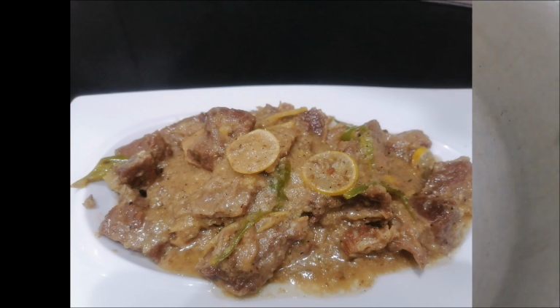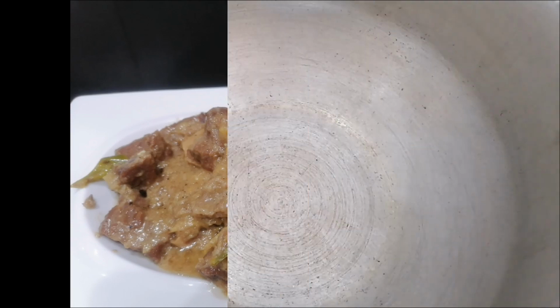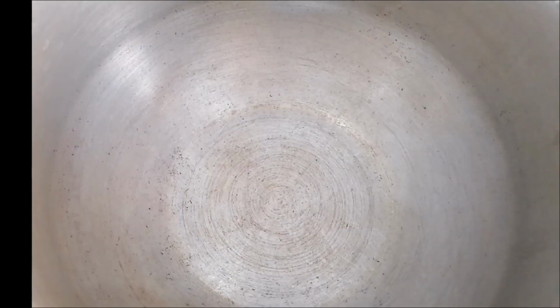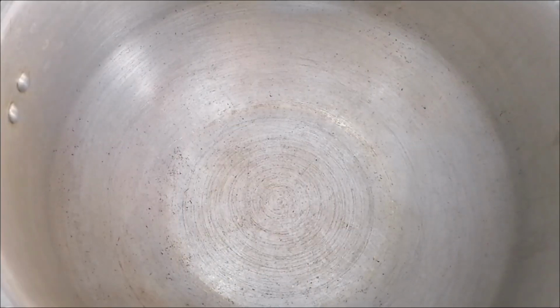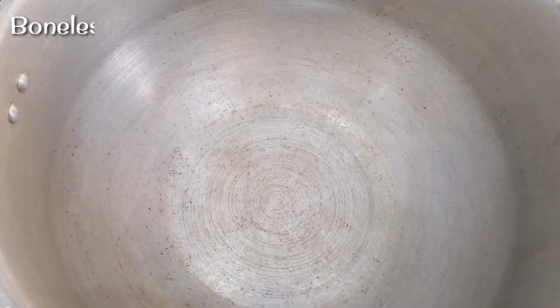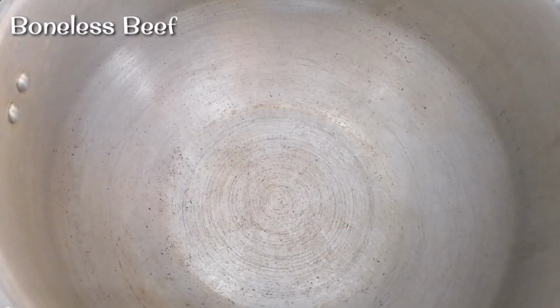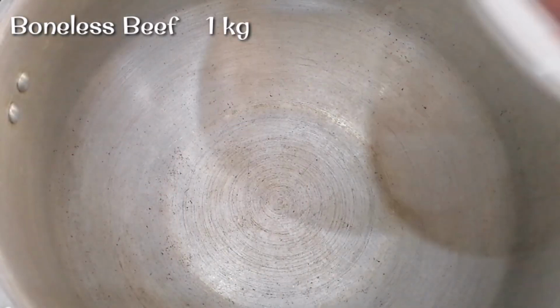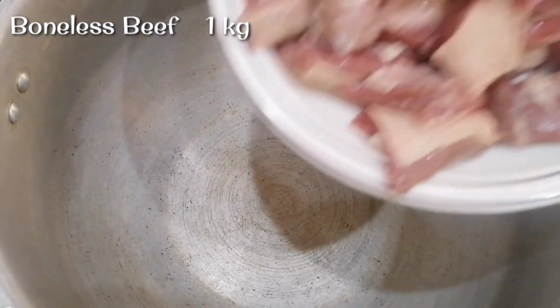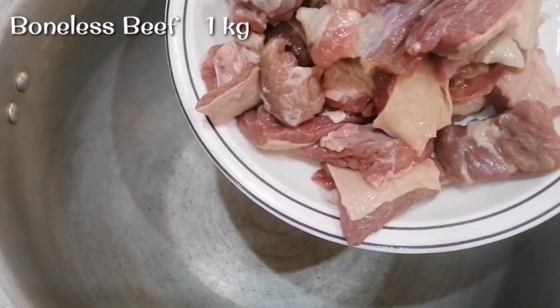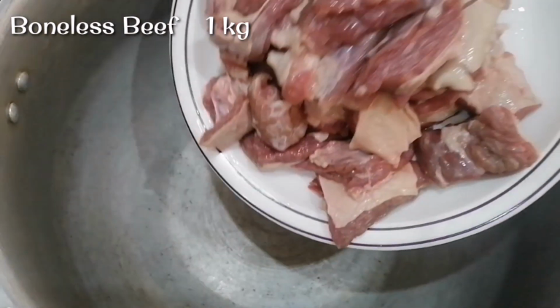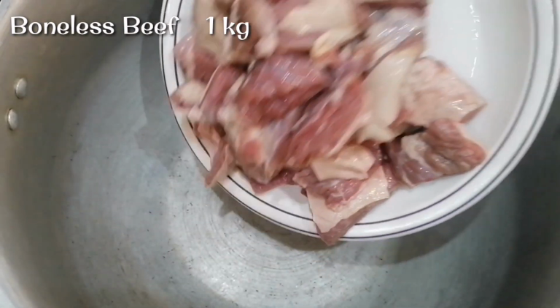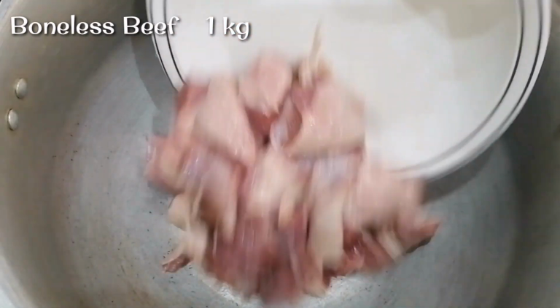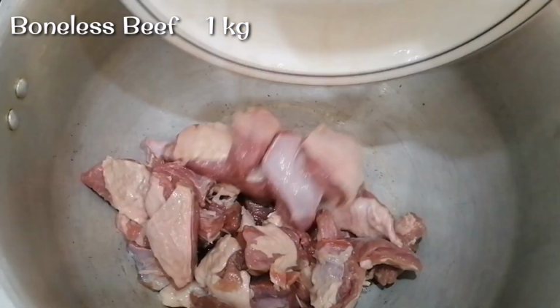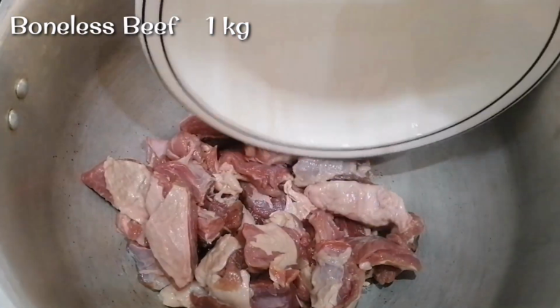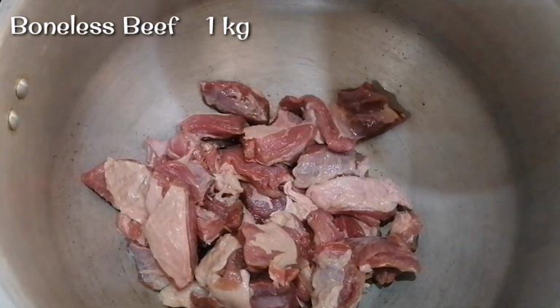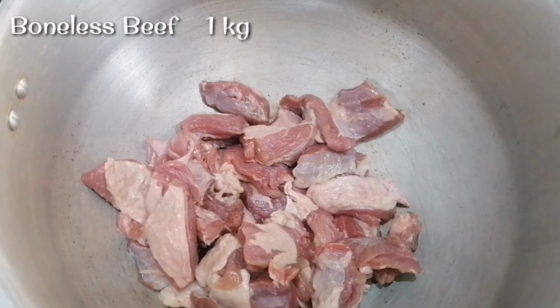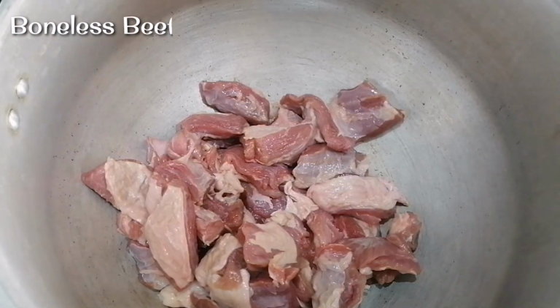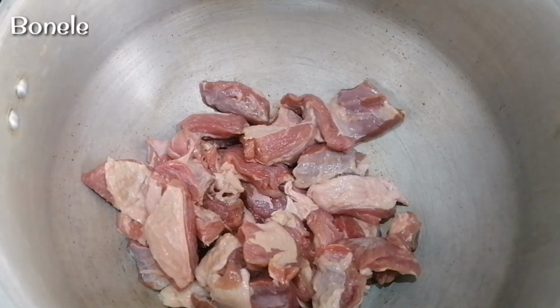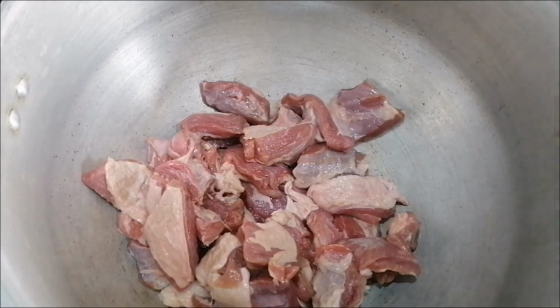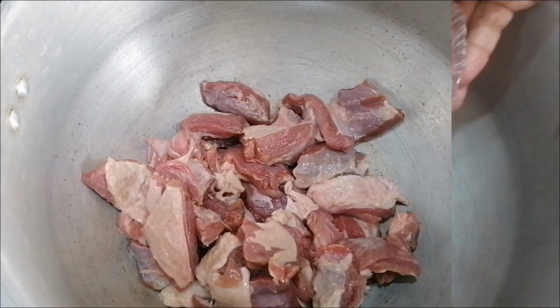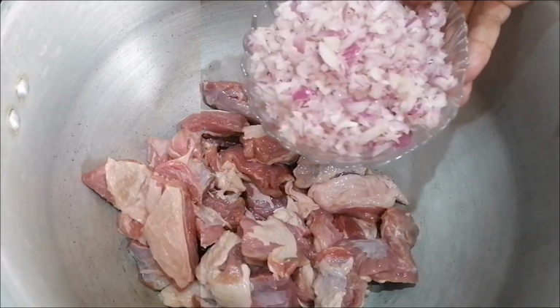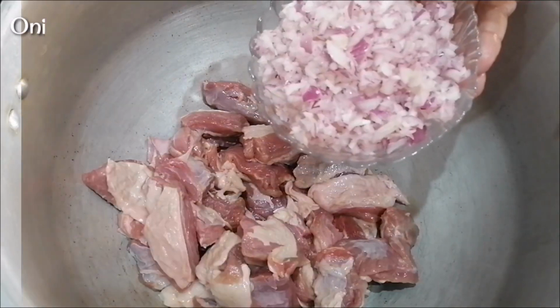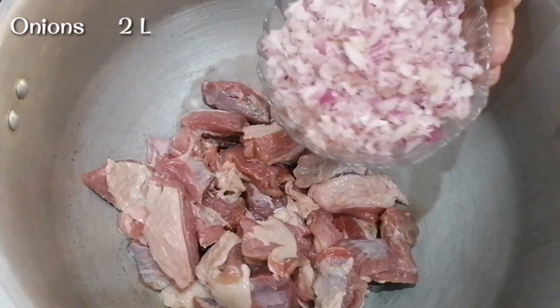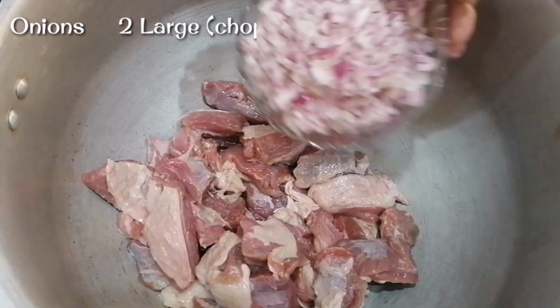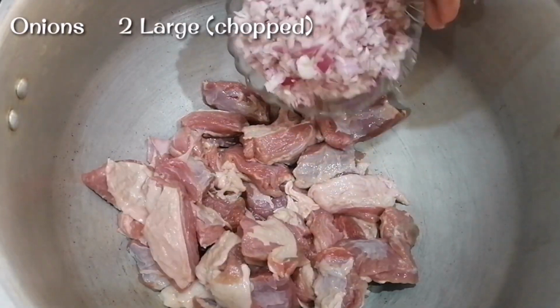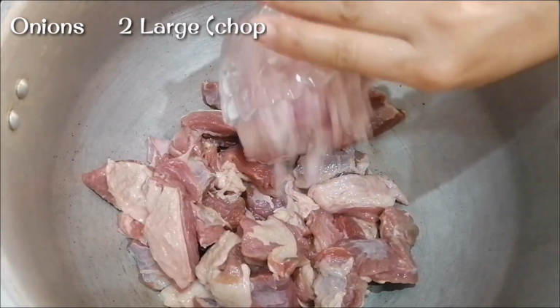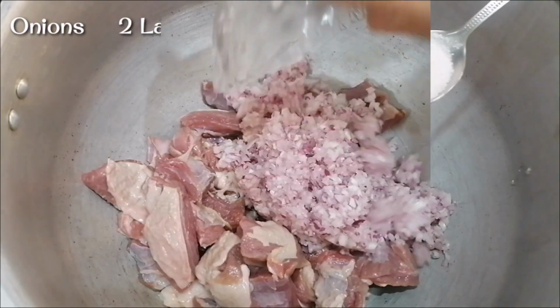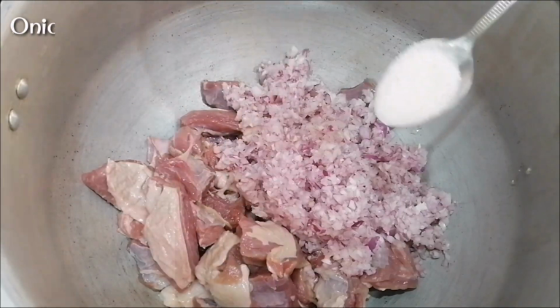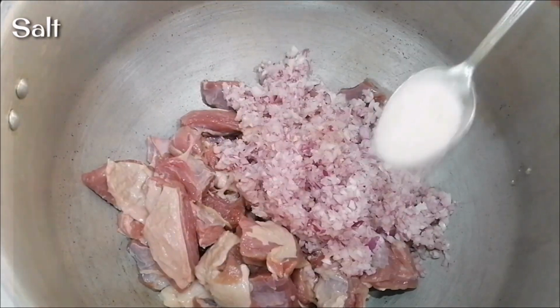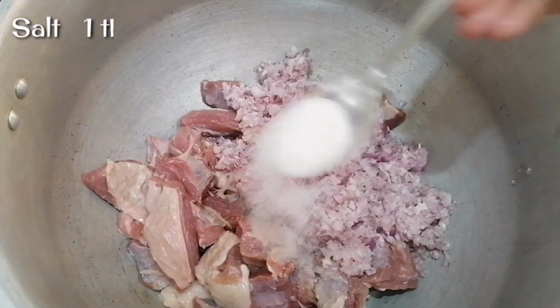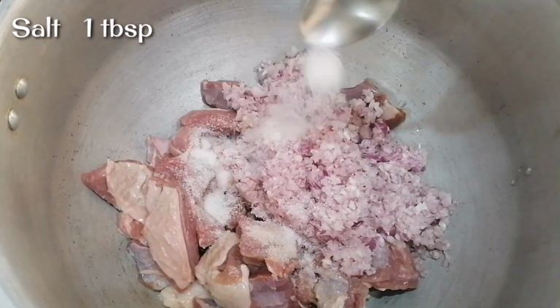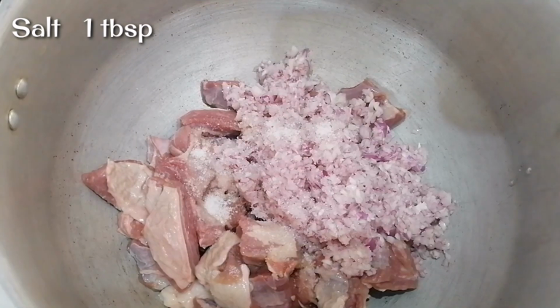First of all, let's go ahead and list the ingredients. This recipe is made of 1 kg of beef. I have not kept the pressure cooker yet.